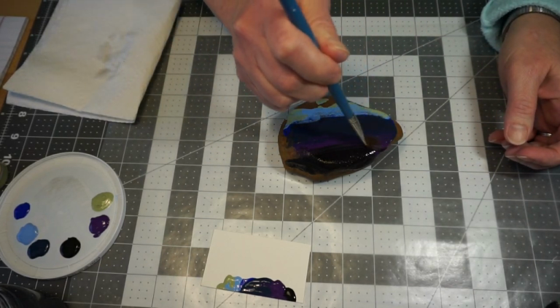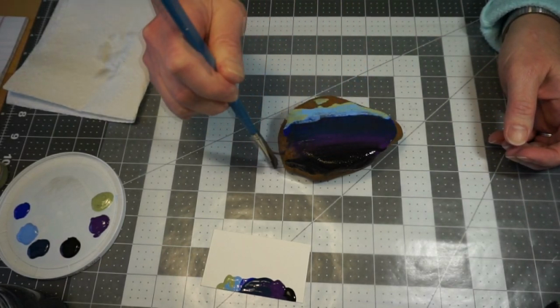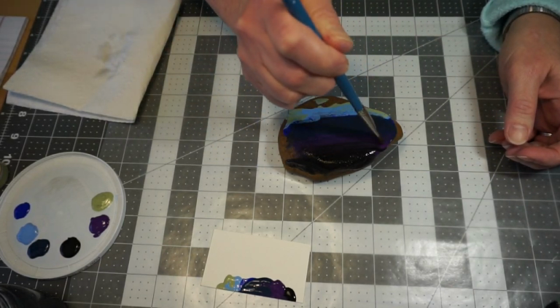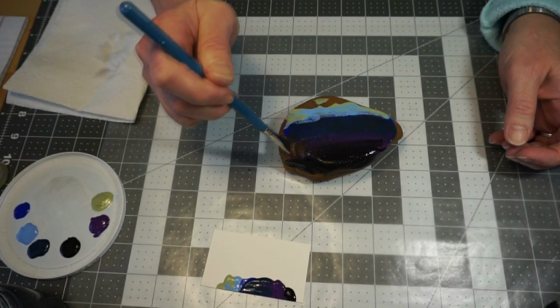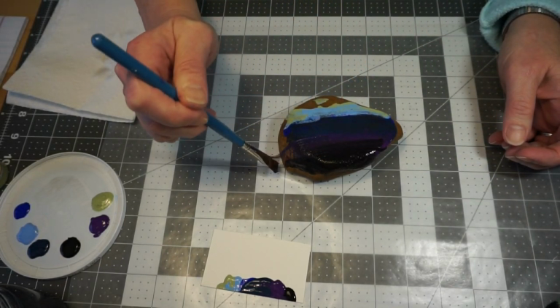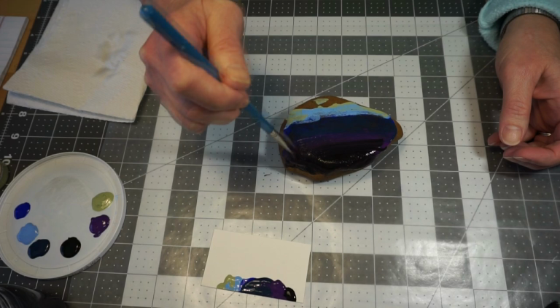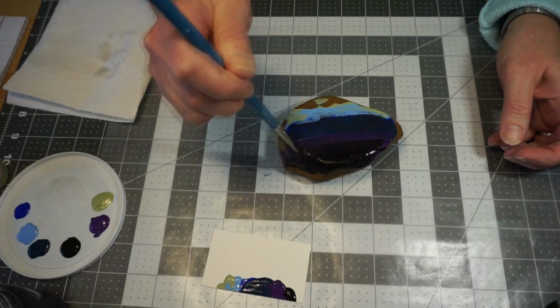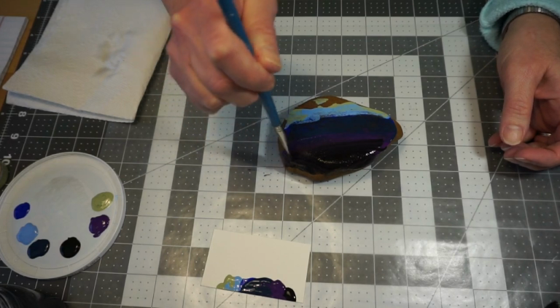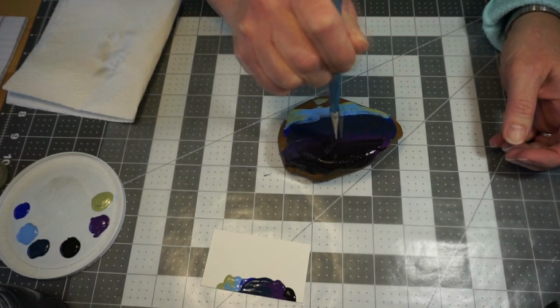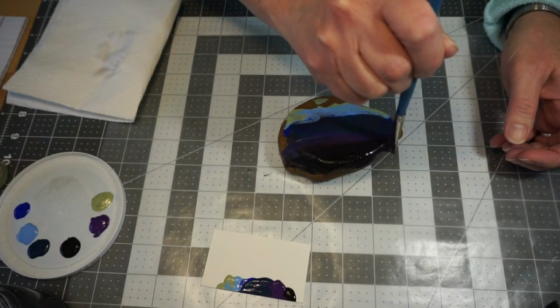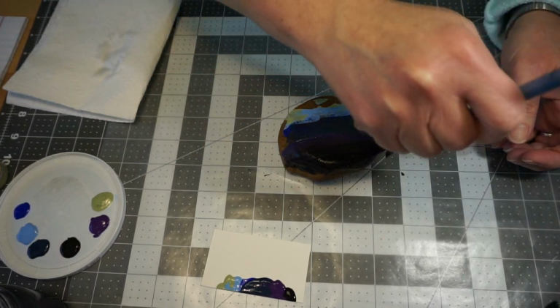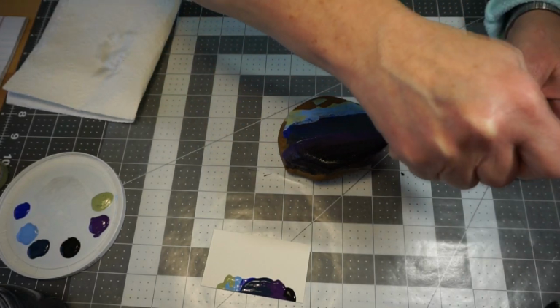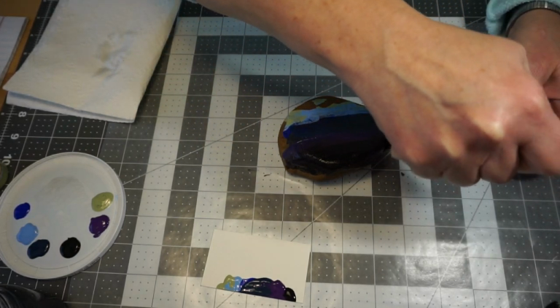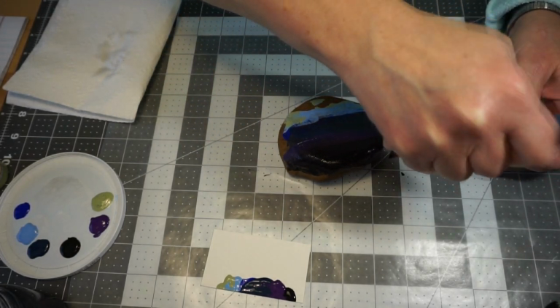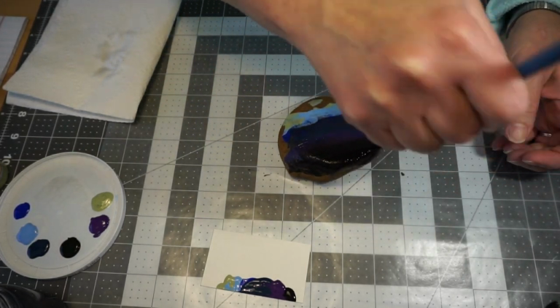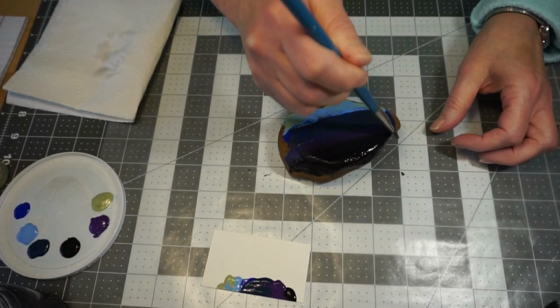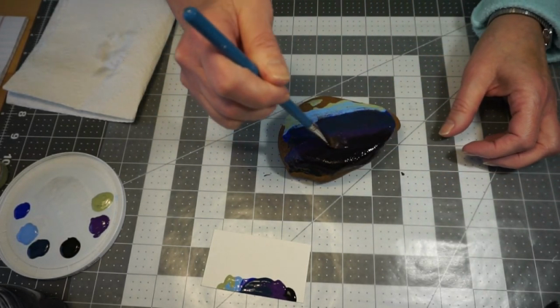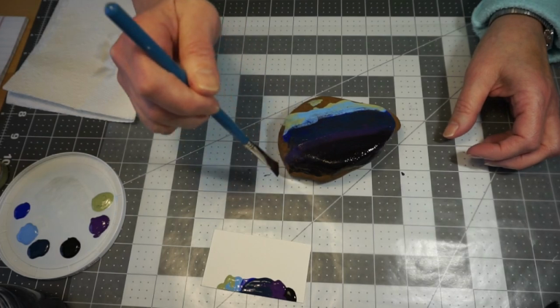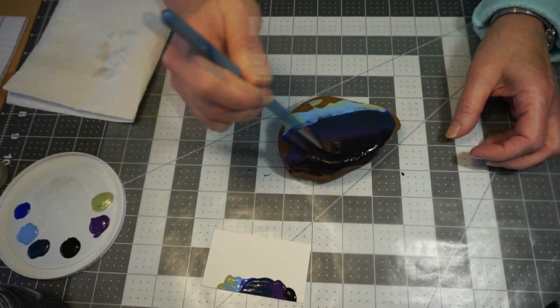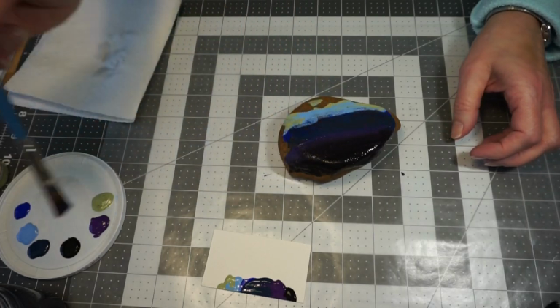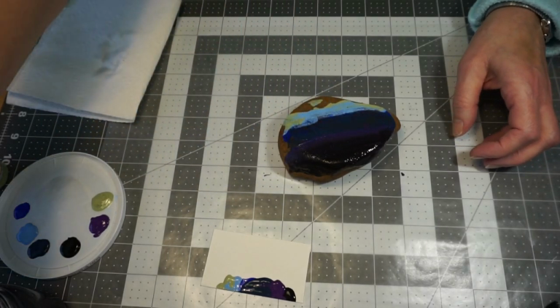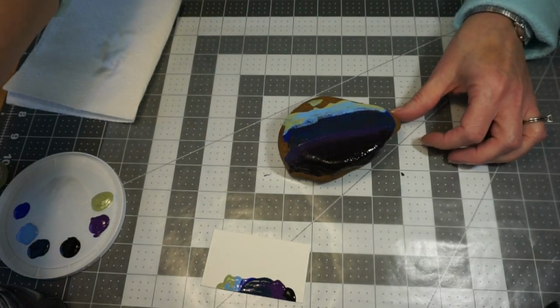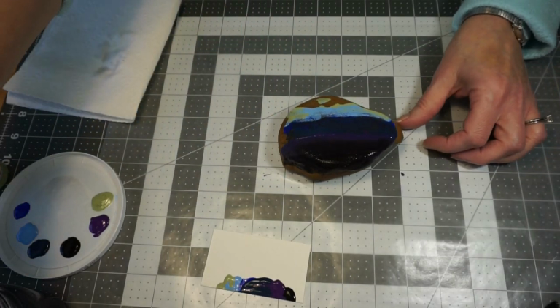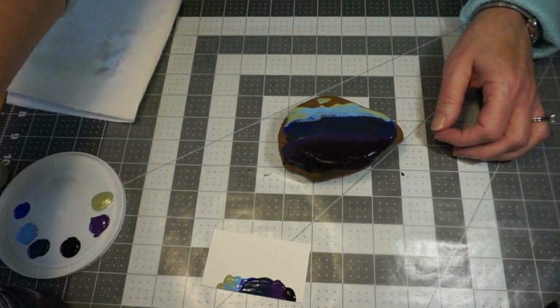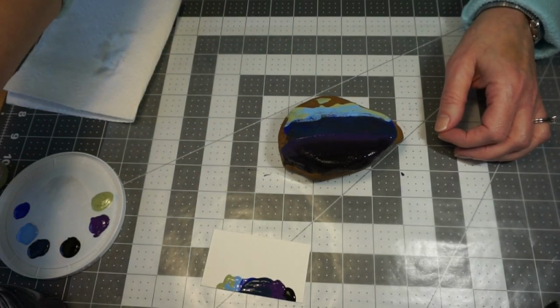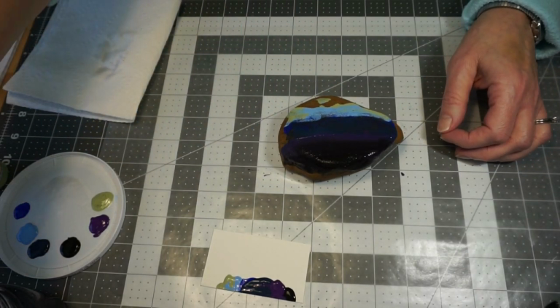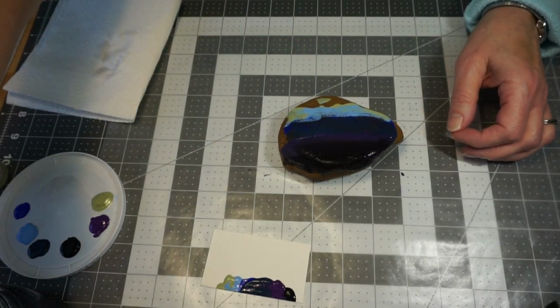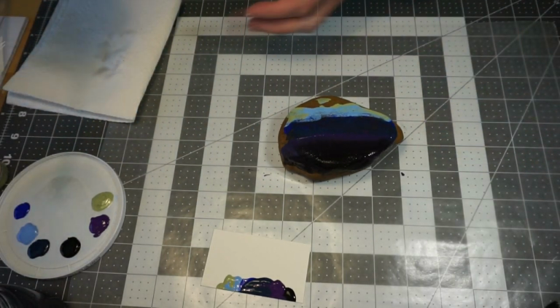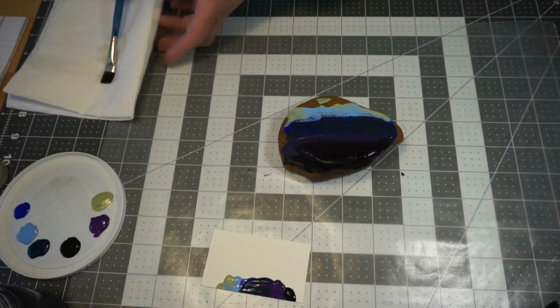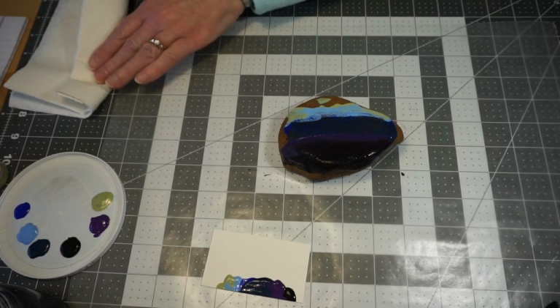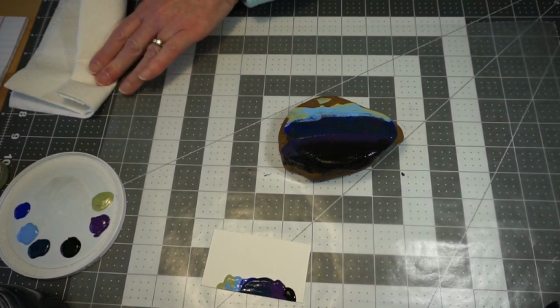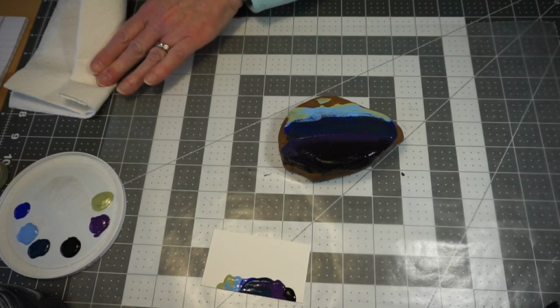Now I'm going to start blending between the two. The sides will get a little bit better as we go. I'm going to rinse my paintbrush again and dry it off really well.